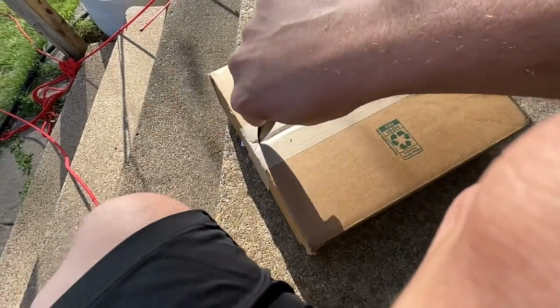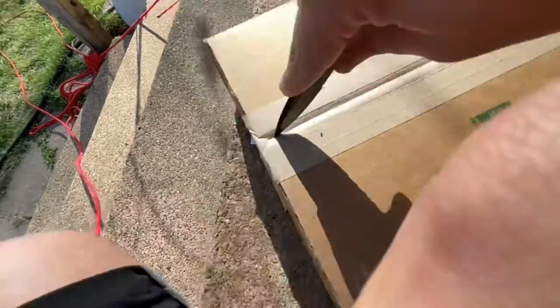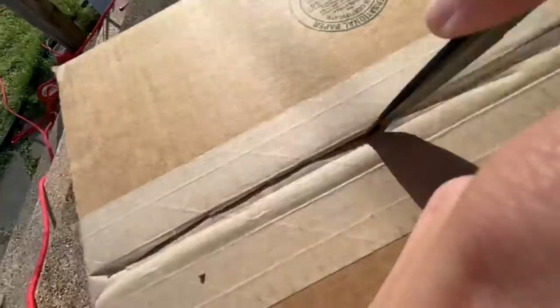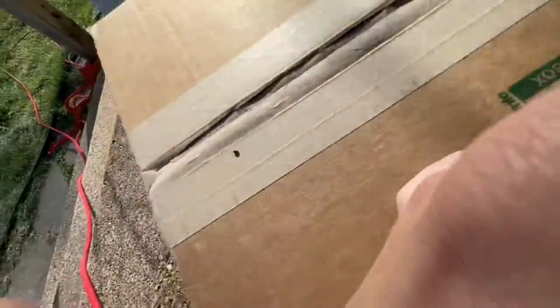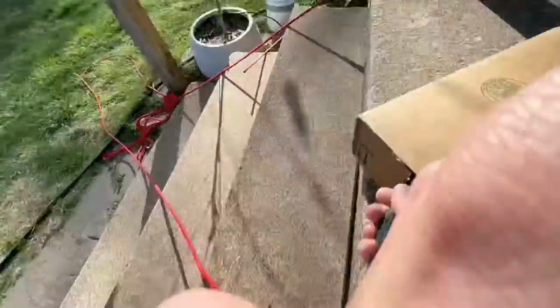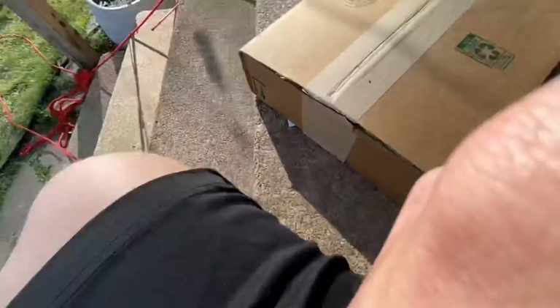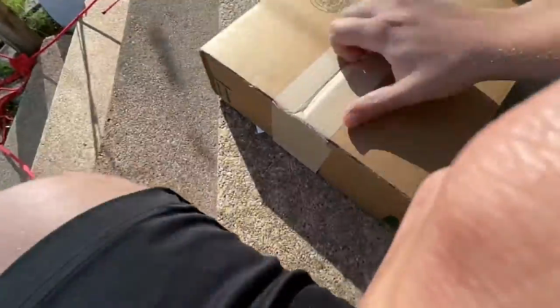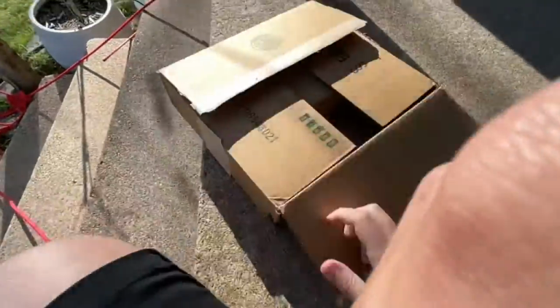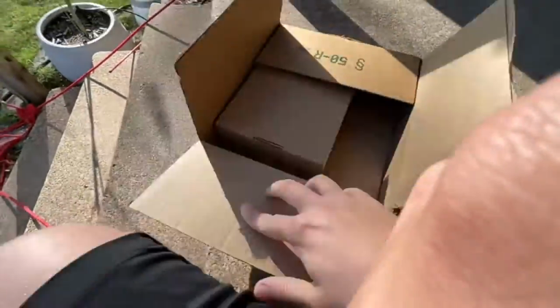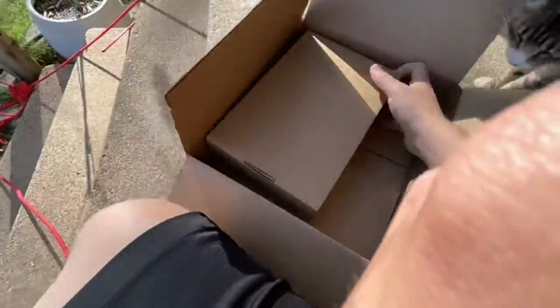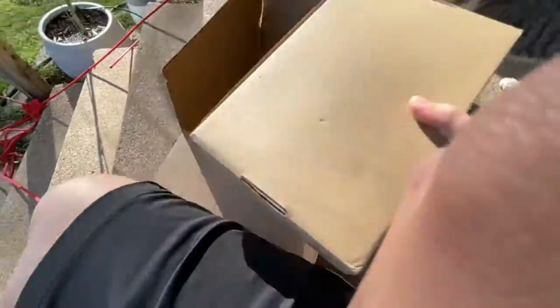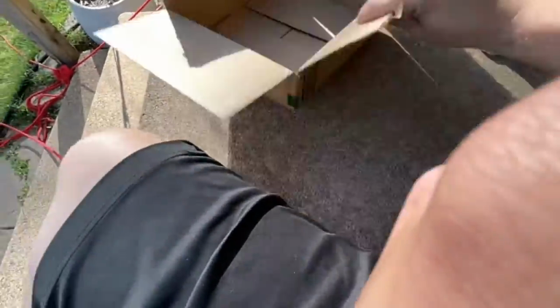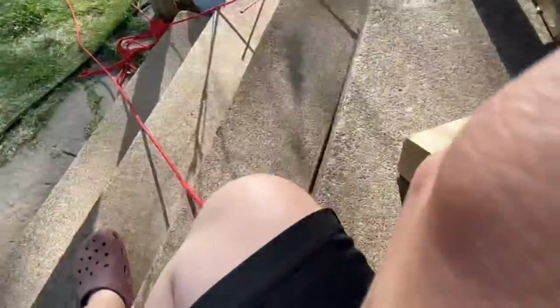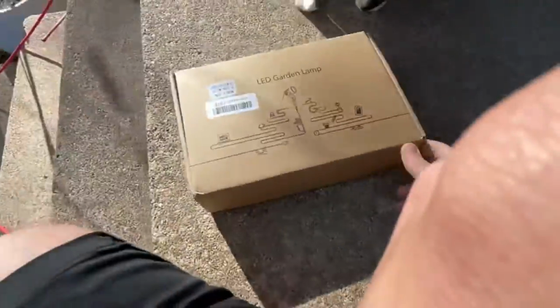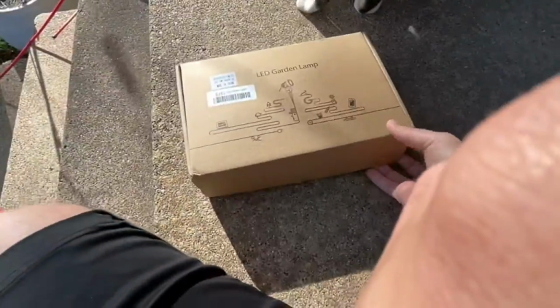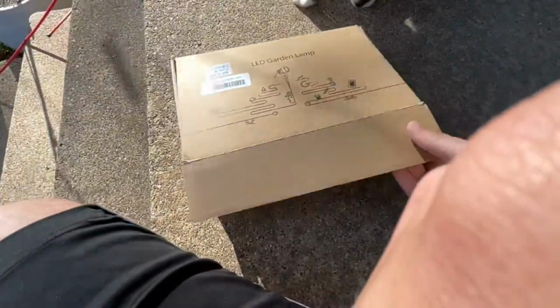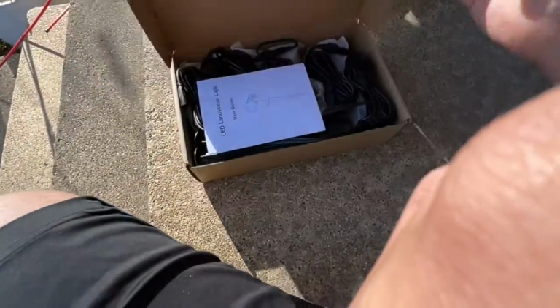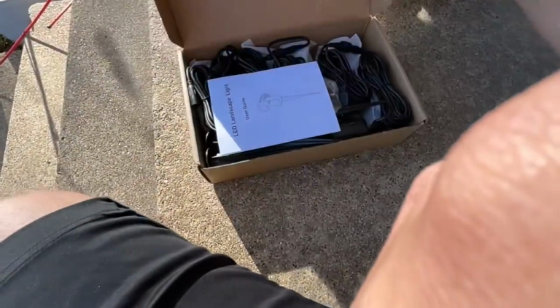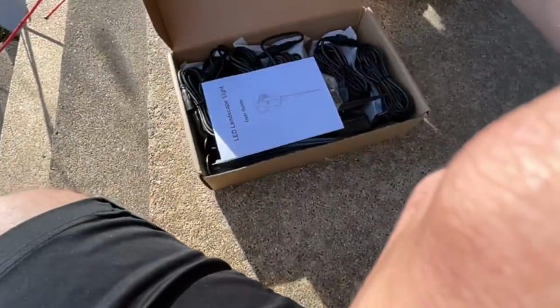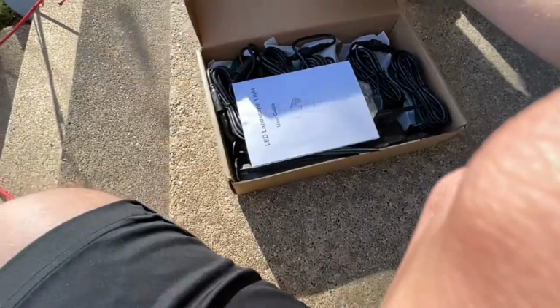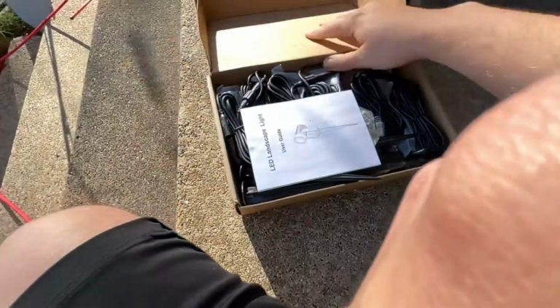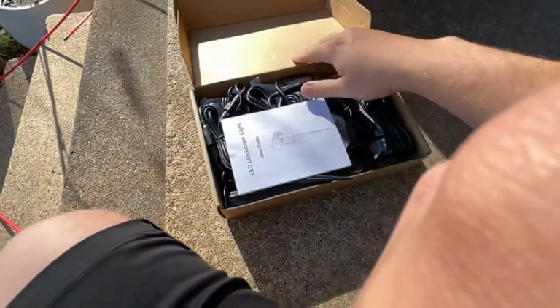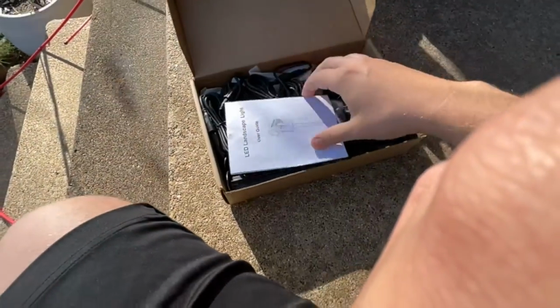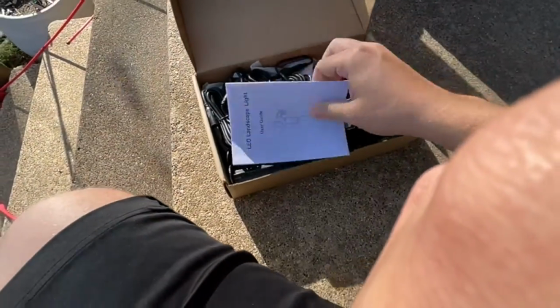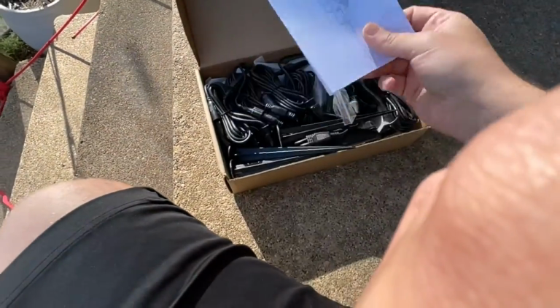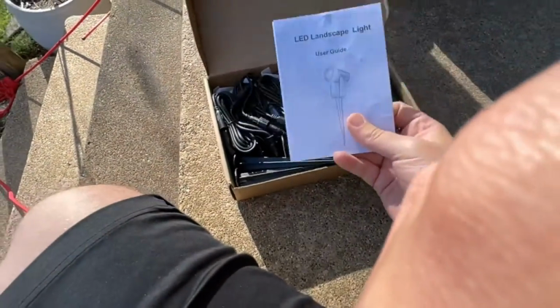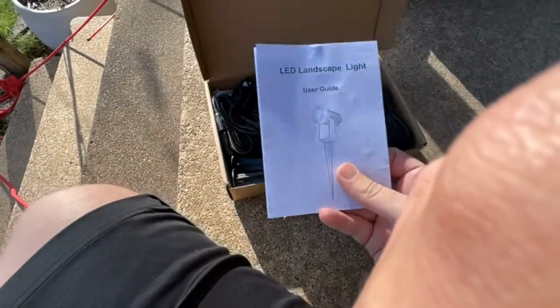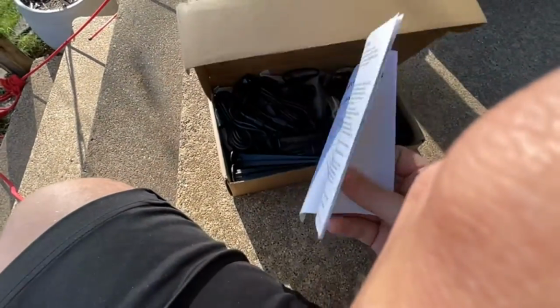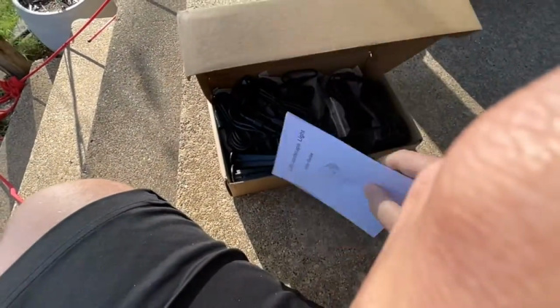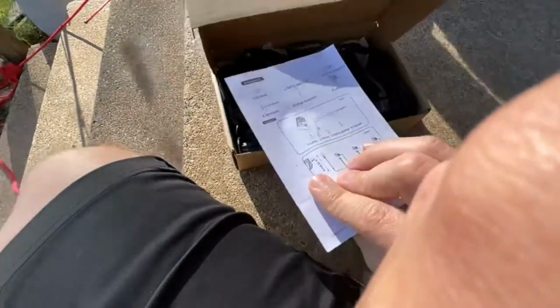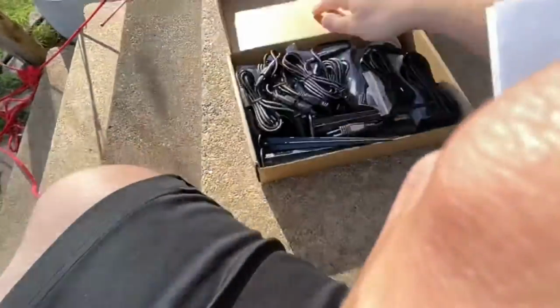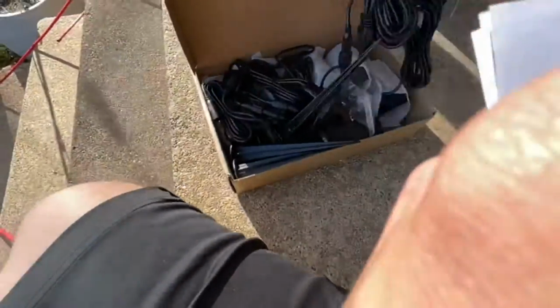Hey guys, I just wanted to do a quick unboxing and first look at some landscape lighting that I got recently. Full disclosure, GreenClick did send me this lighting kit, but any opinions that I express in this video are mine.